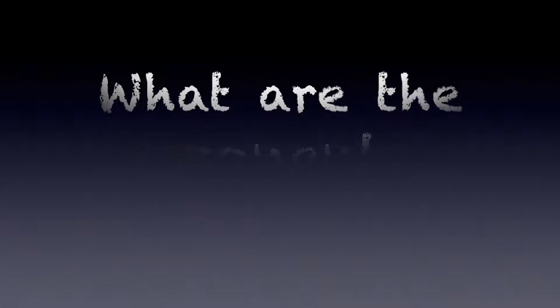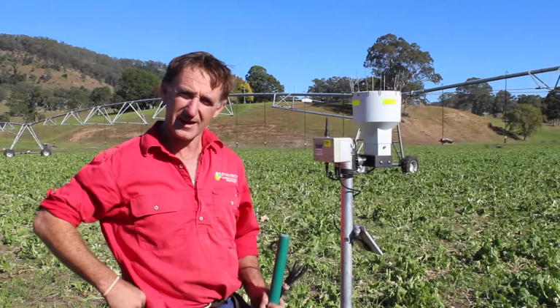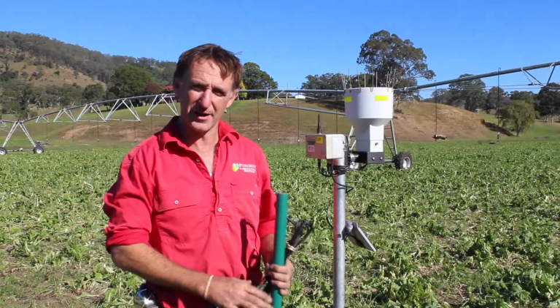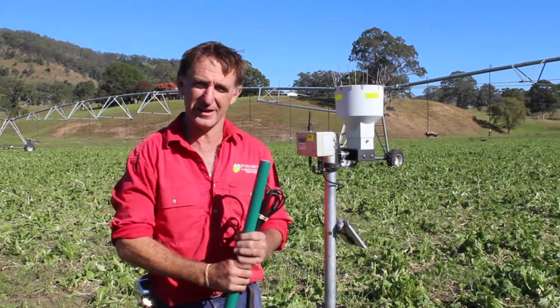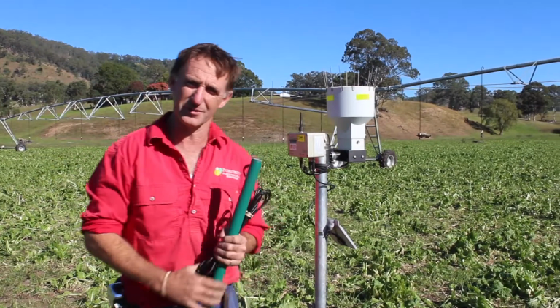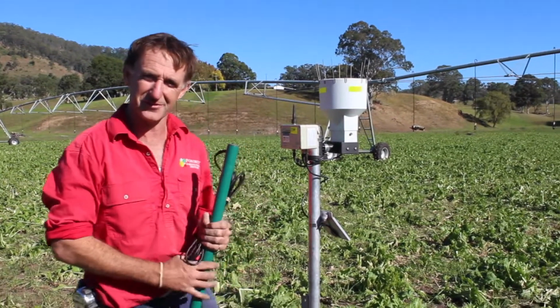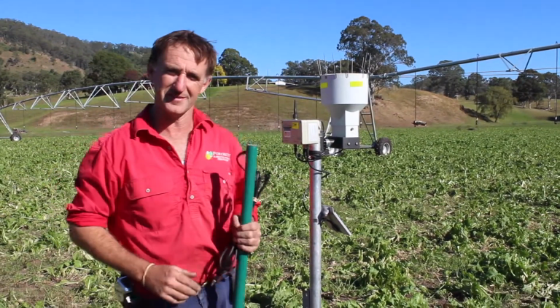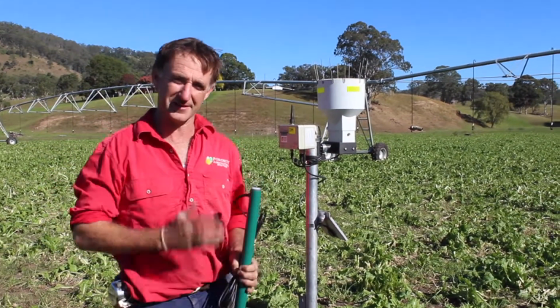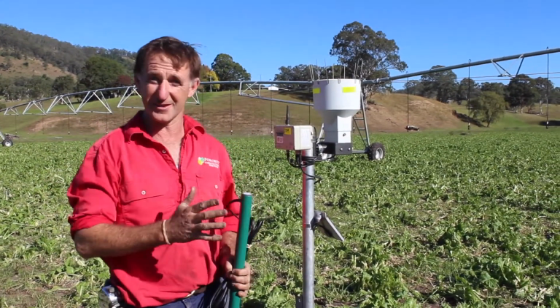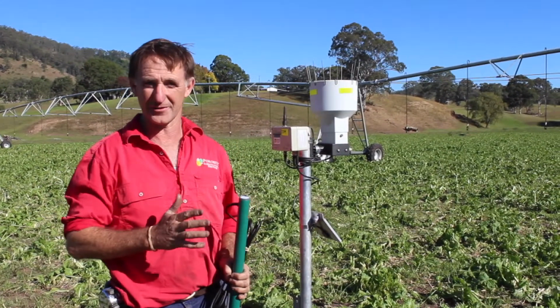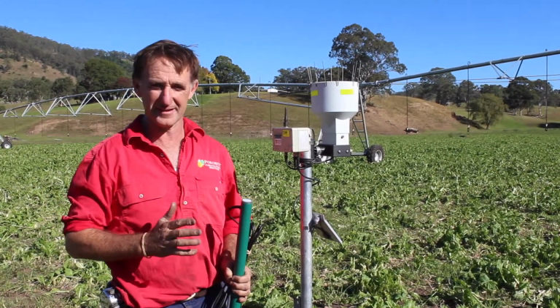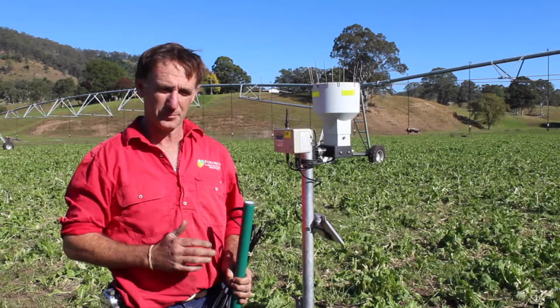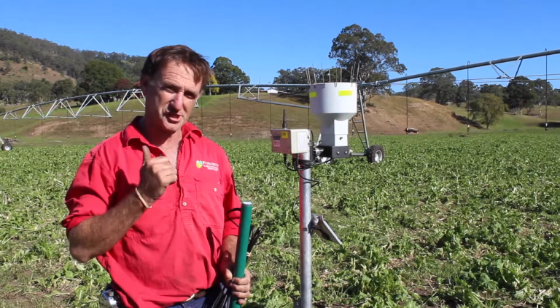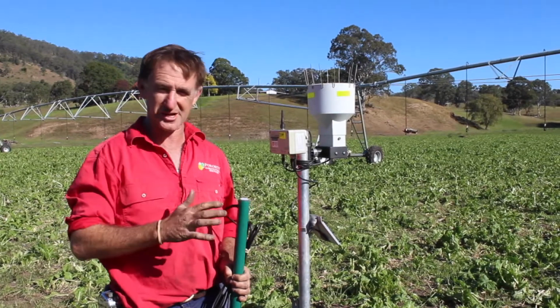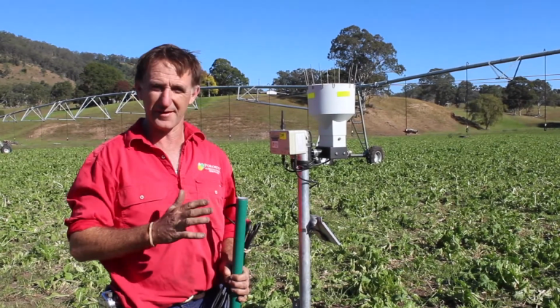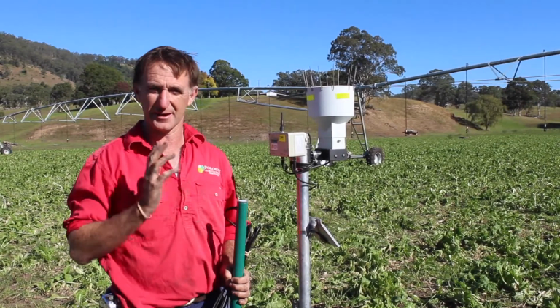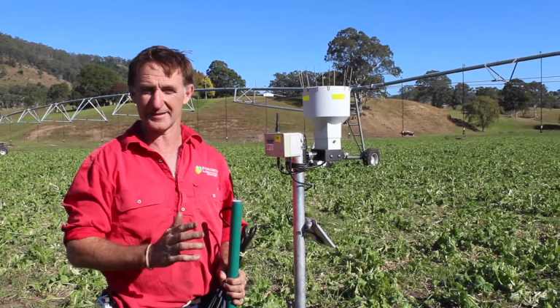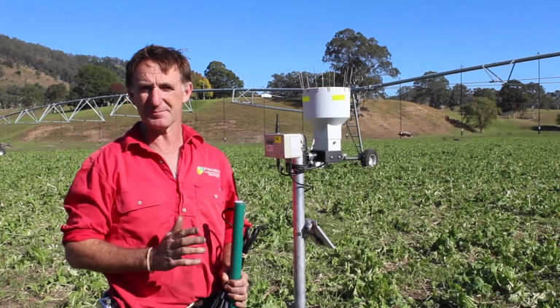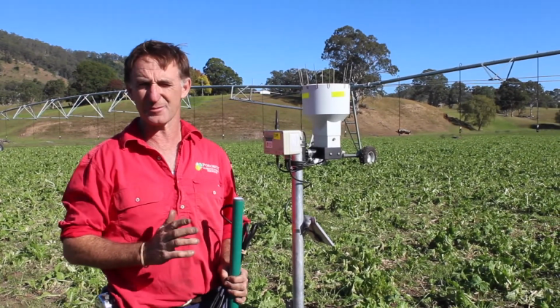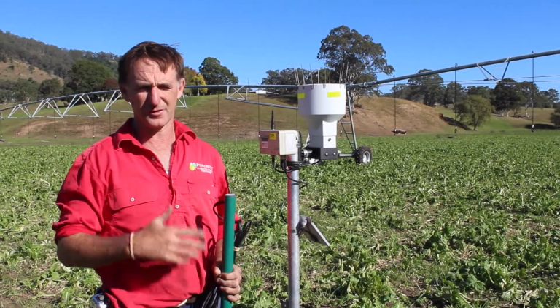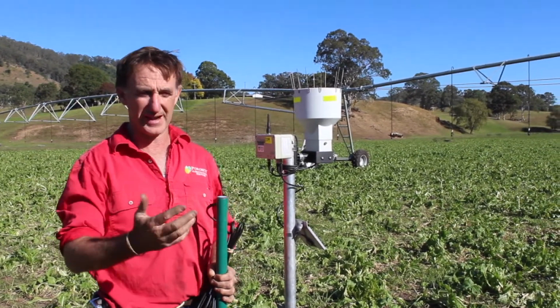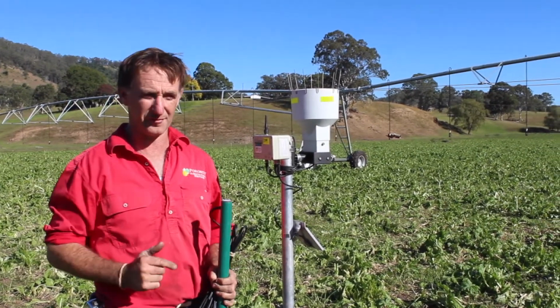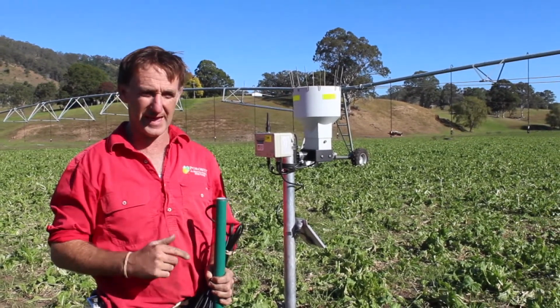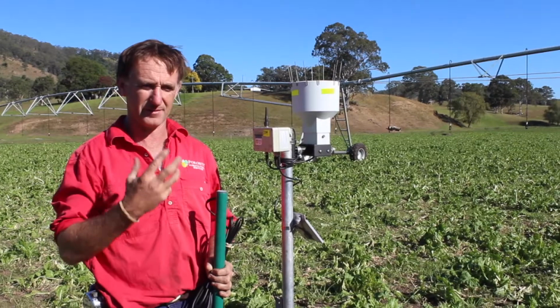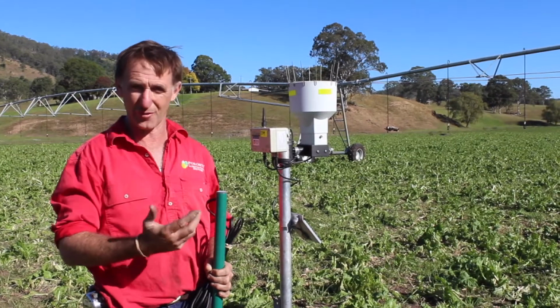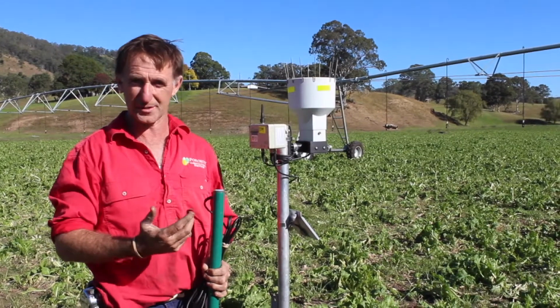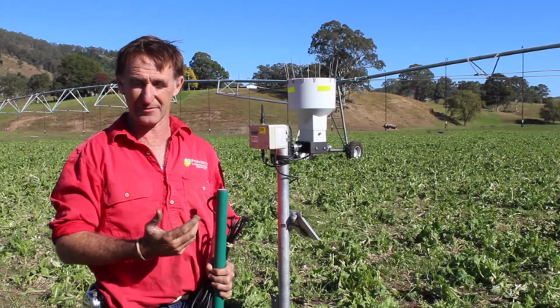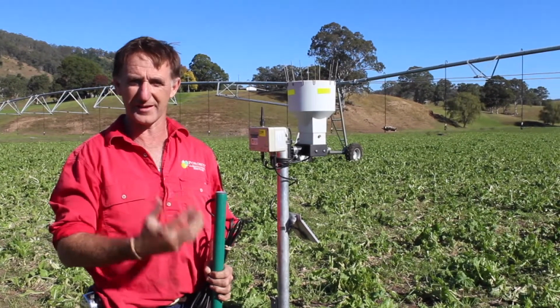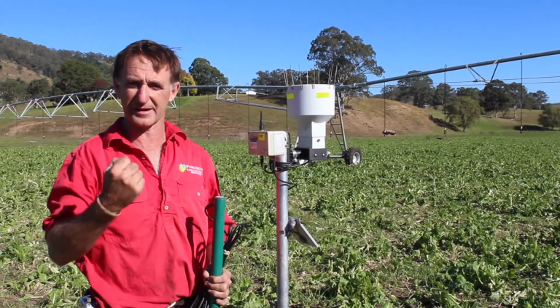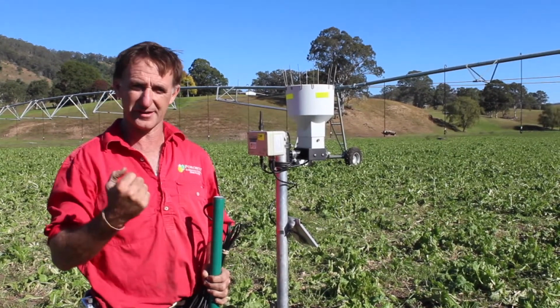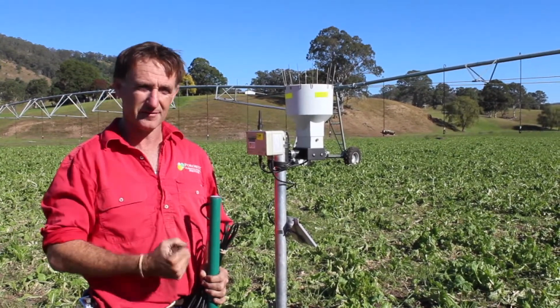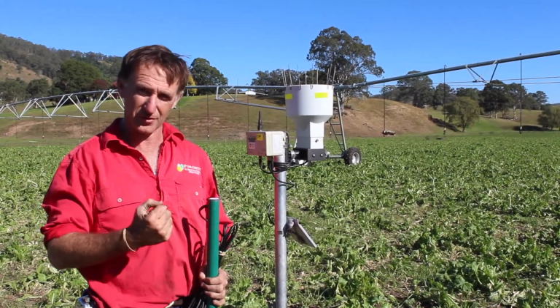The key components of any soil moisture monitoring system are the sensors that go in the ground, which are generally either tension-based, giving you a readout of how much force the plant requires to extract moisture from the soil.